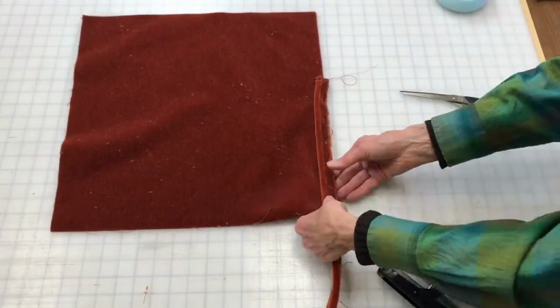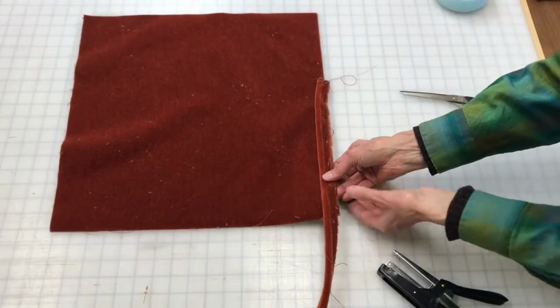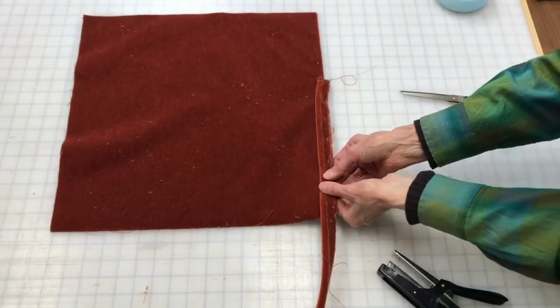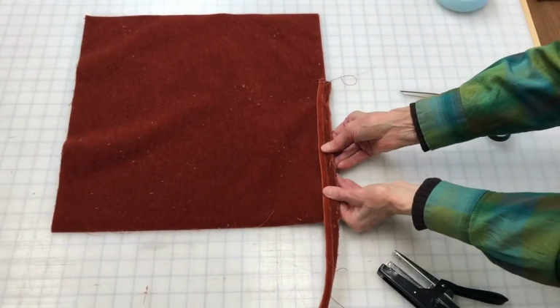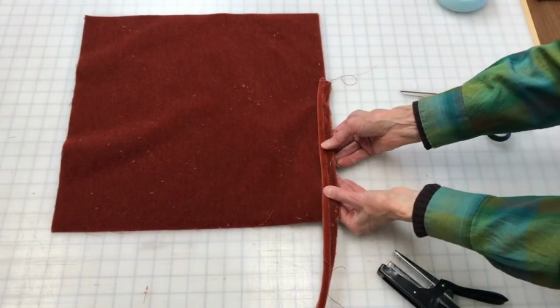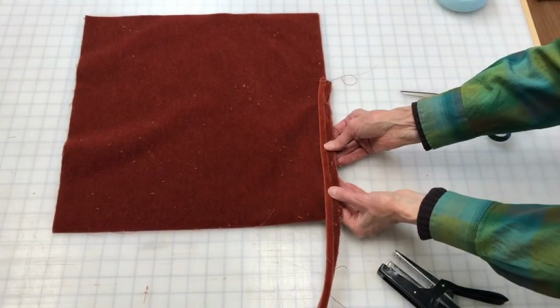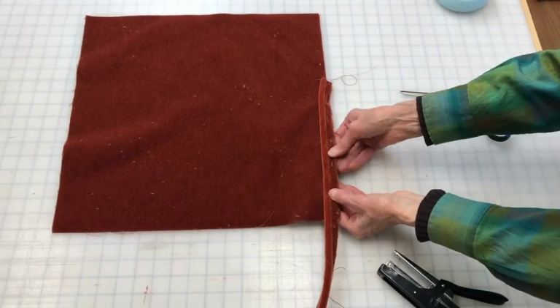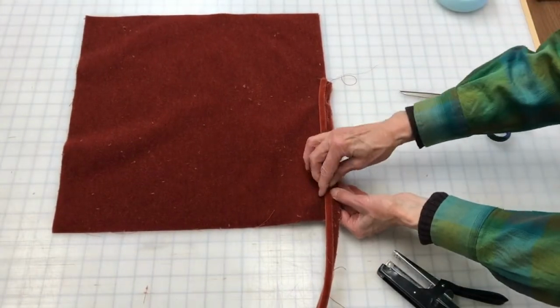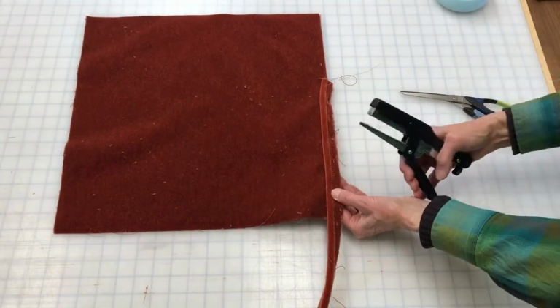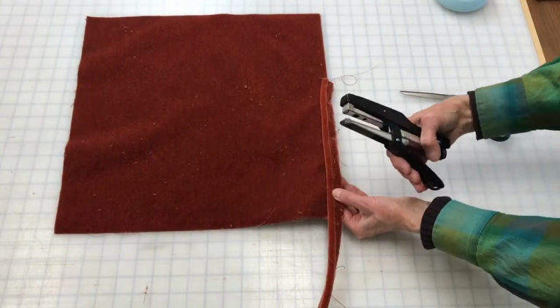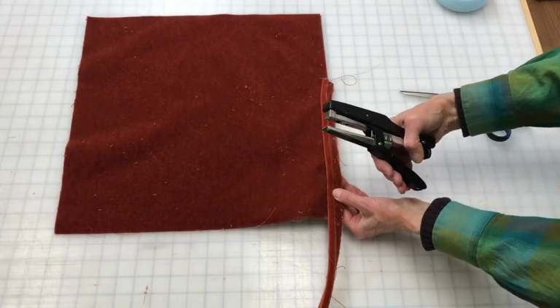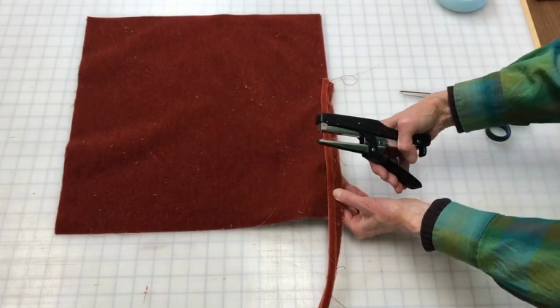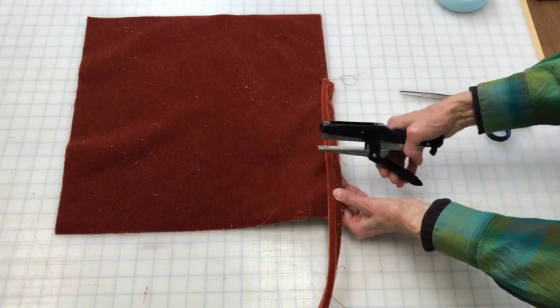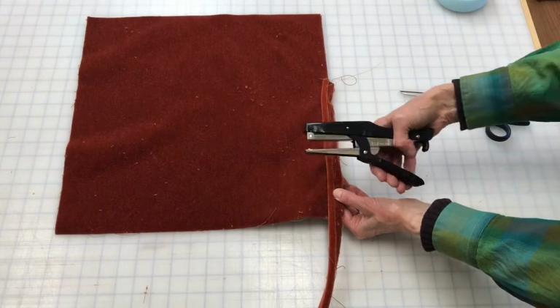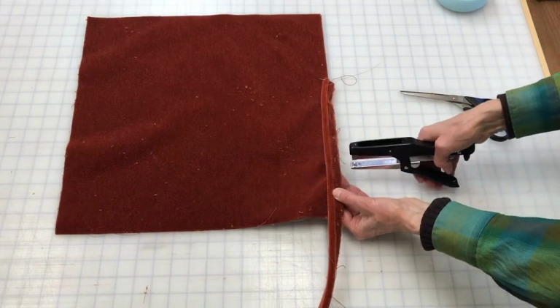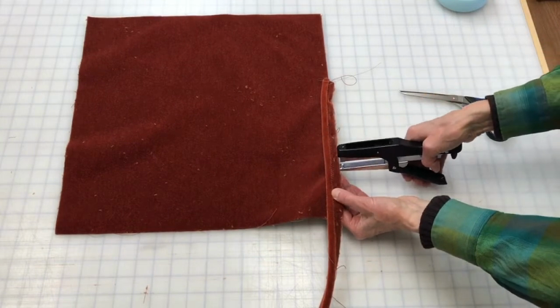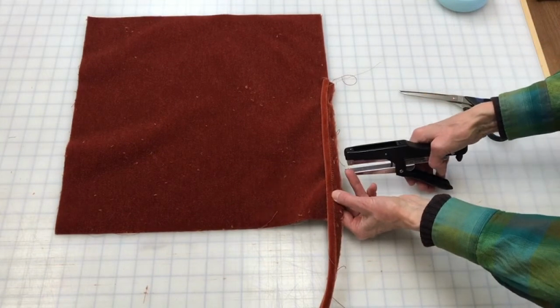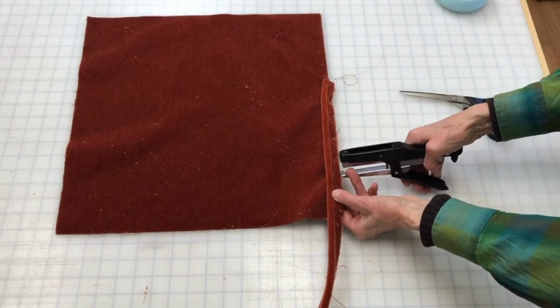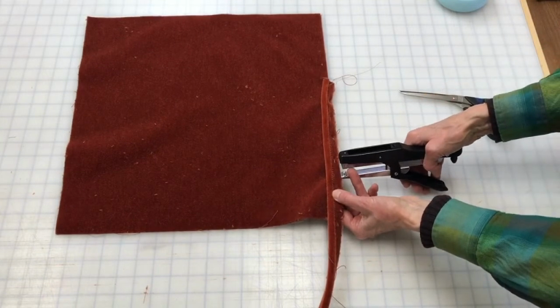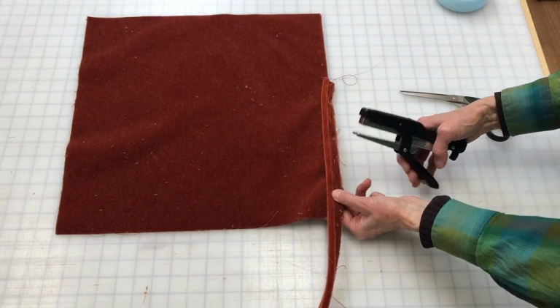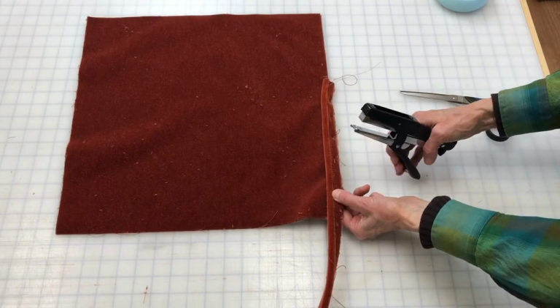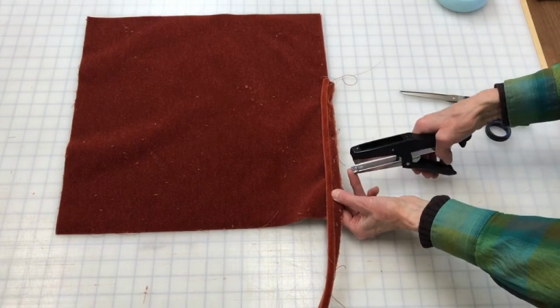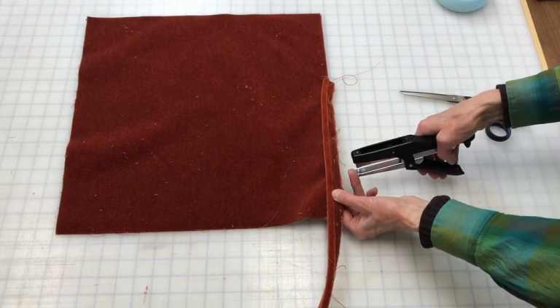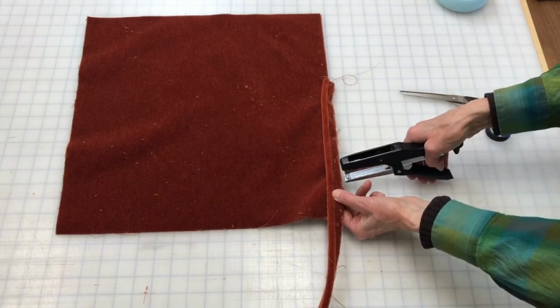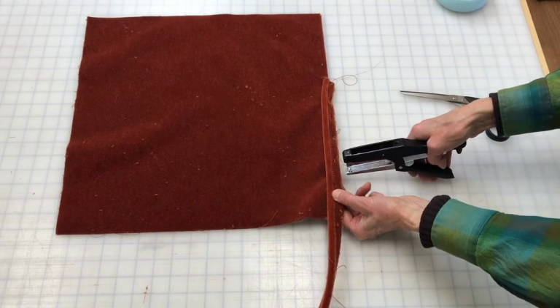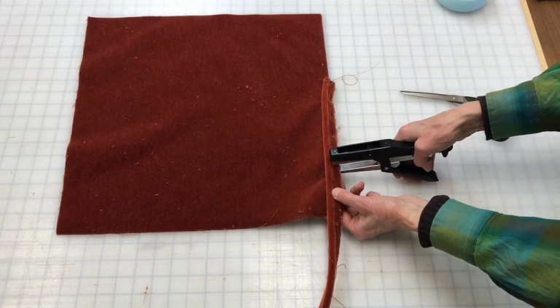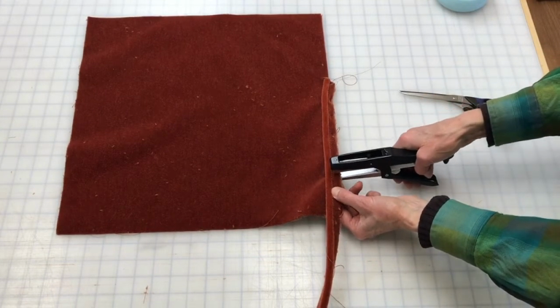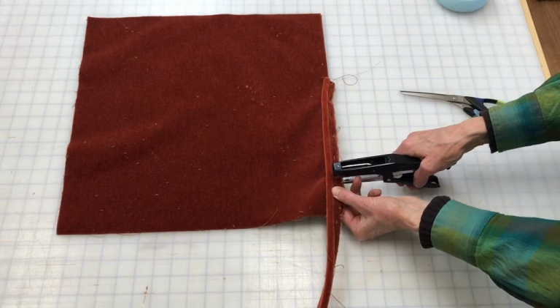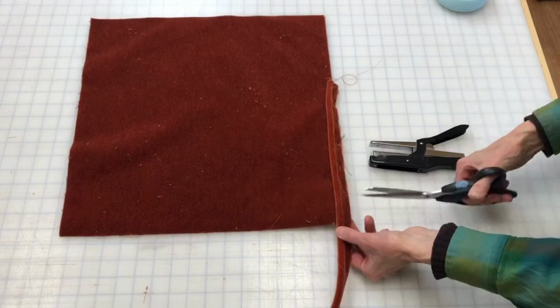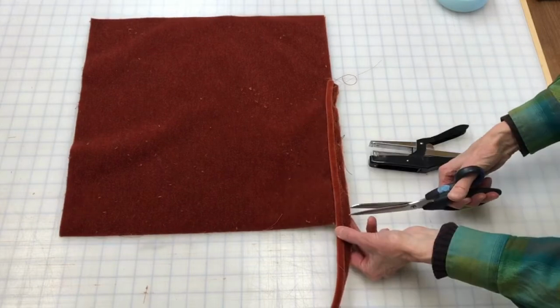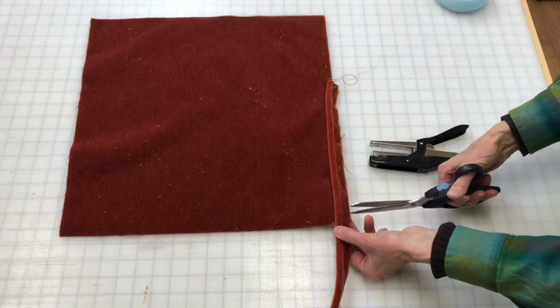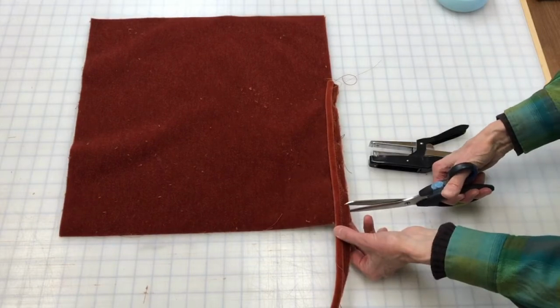You can use a home stapler for this. Sometimes they don't get as close to the edge — the staple is further back. It's just harder to get some staplers within the seam allowance.